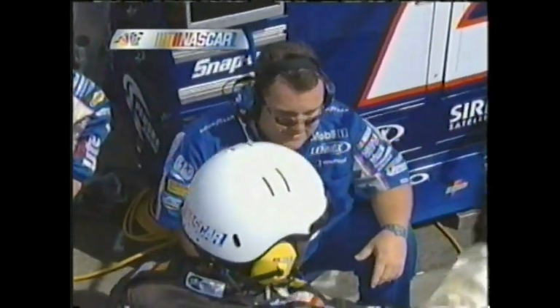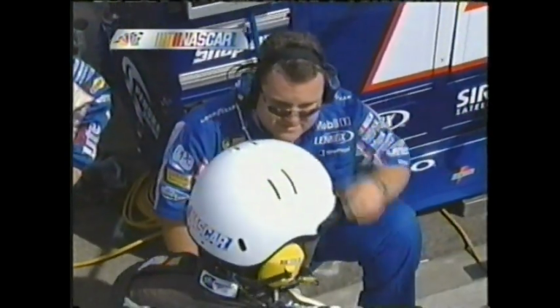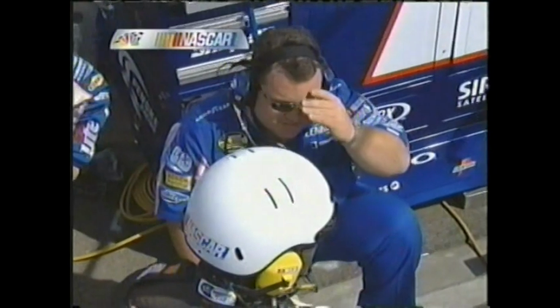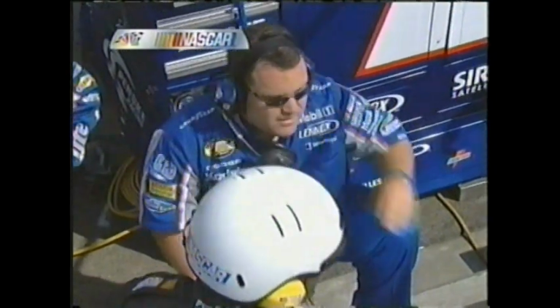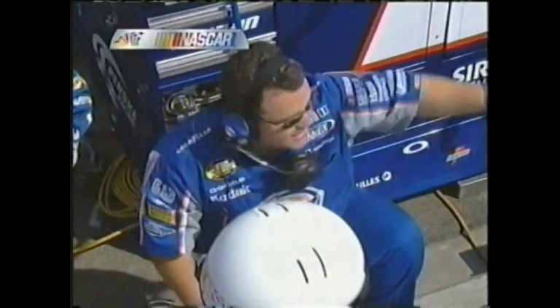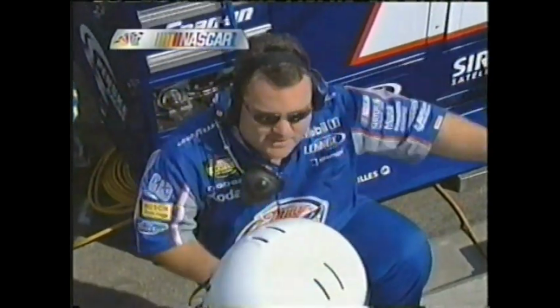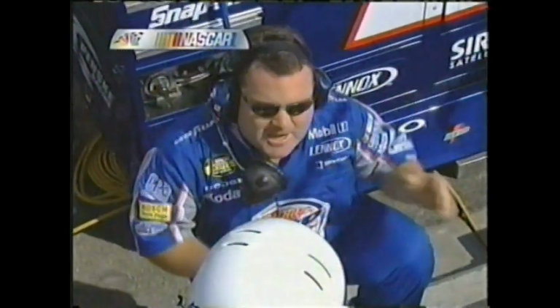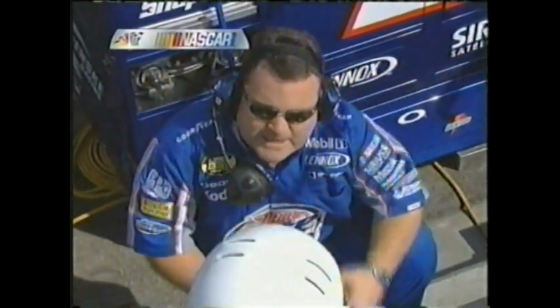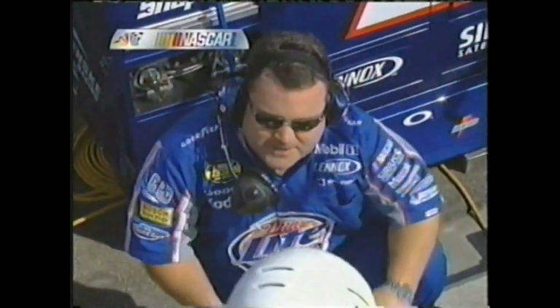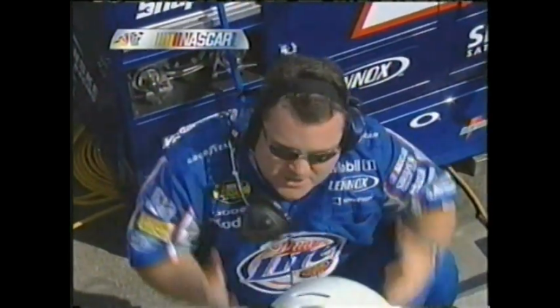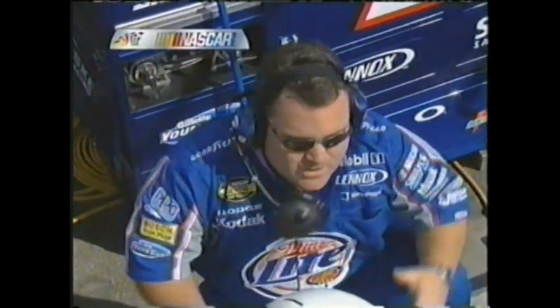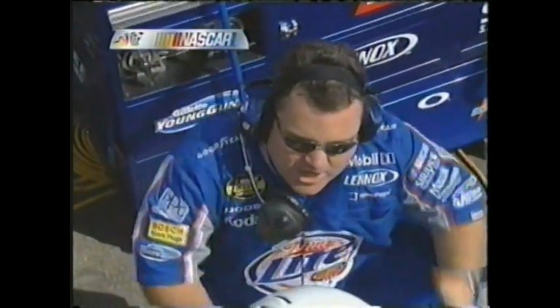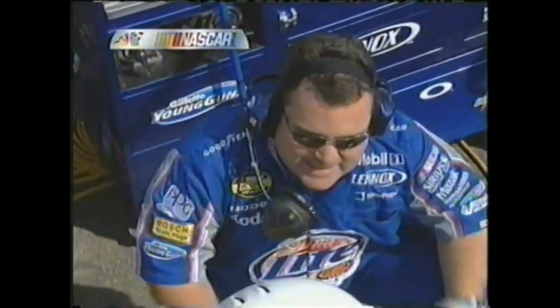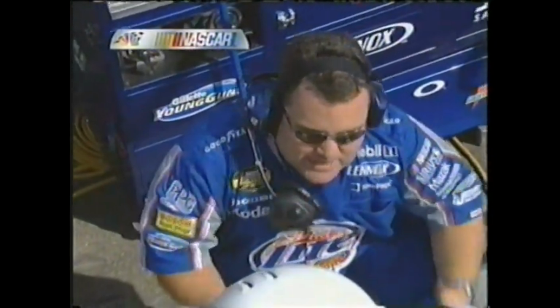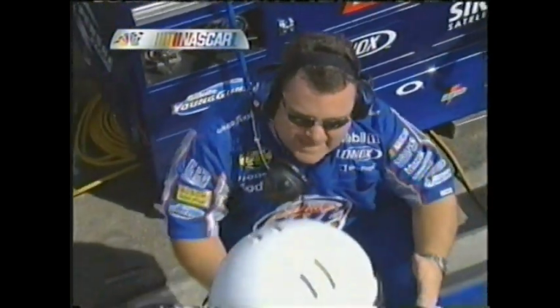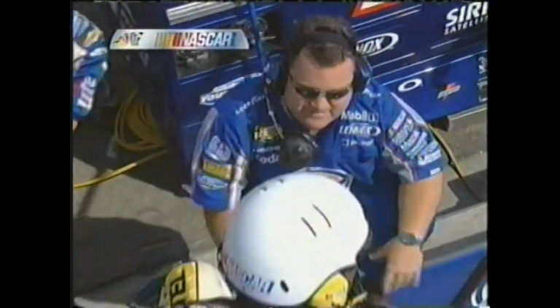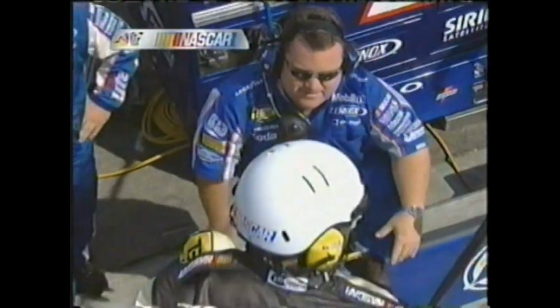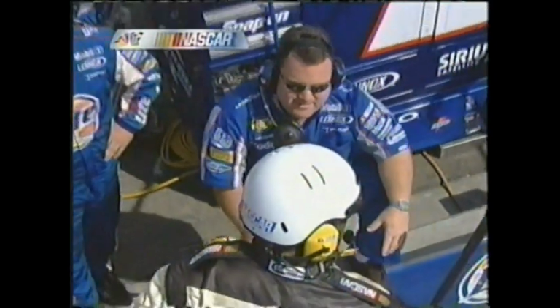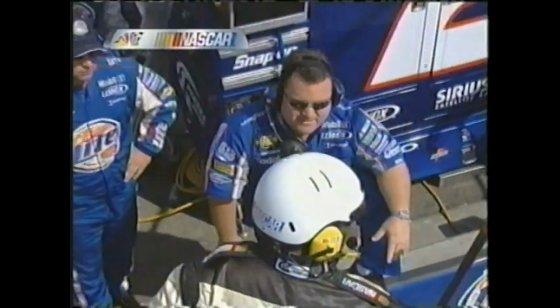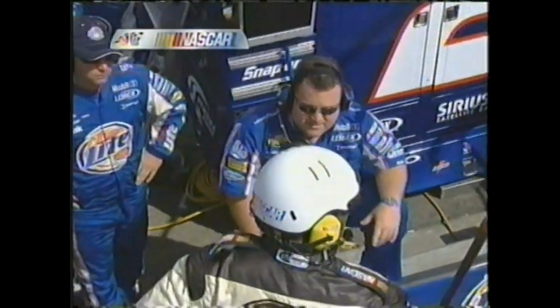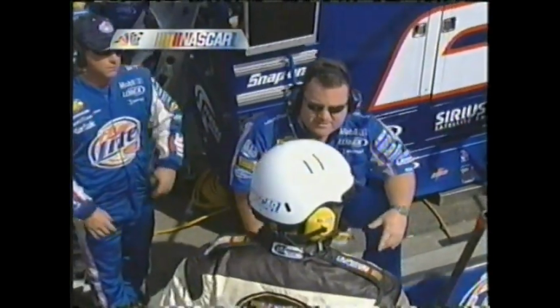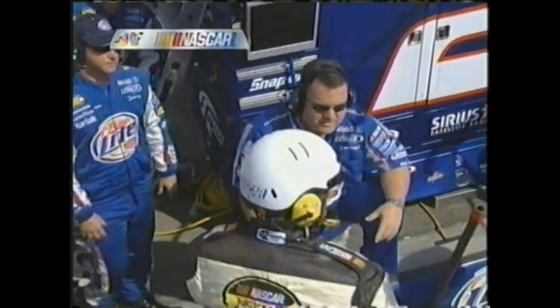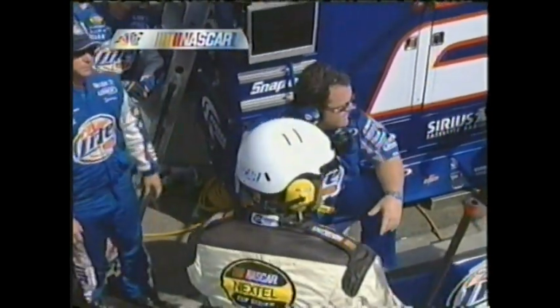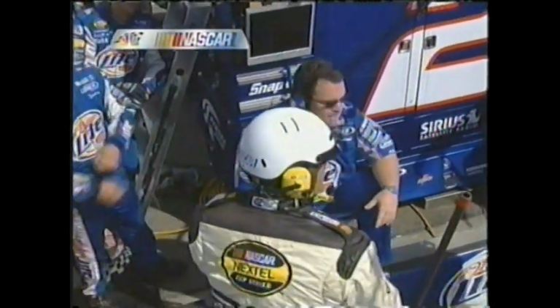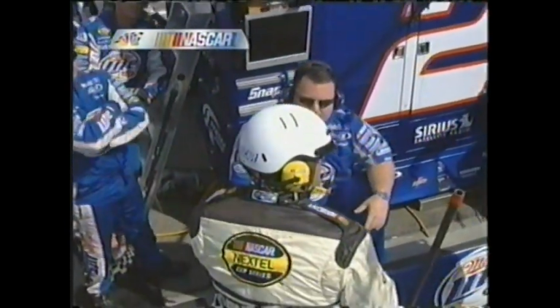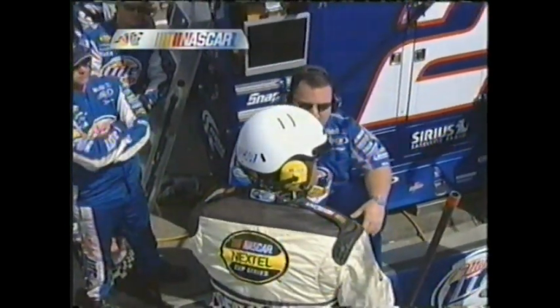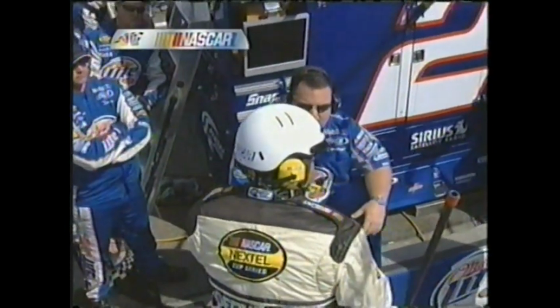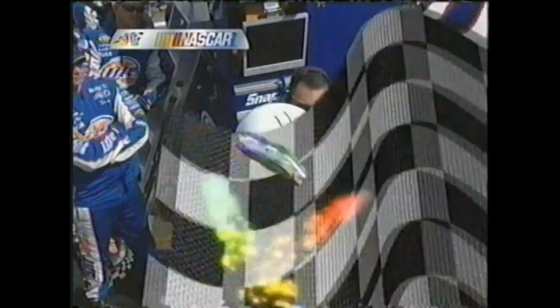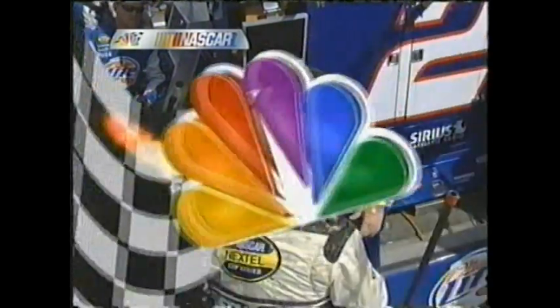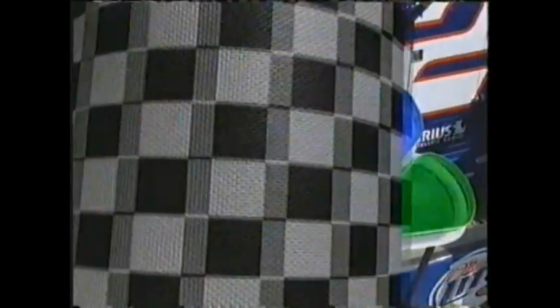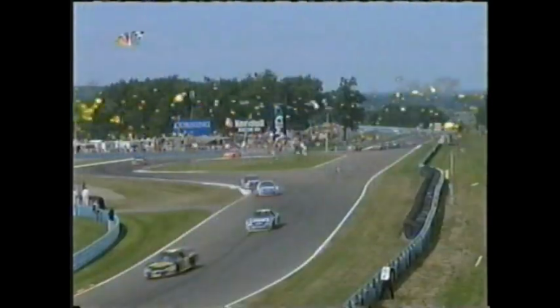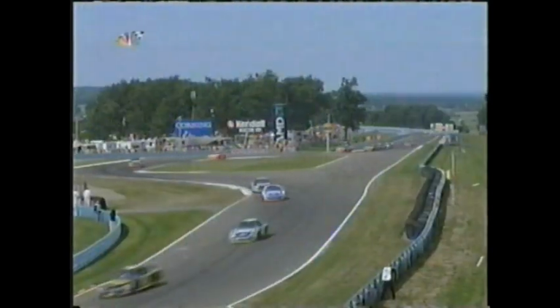Just a few feet — may not have even been that much. Joe Nemechek in the tire barrier brought out the caution. Let's go back and sort that out.